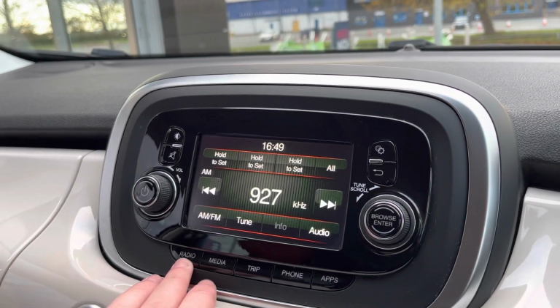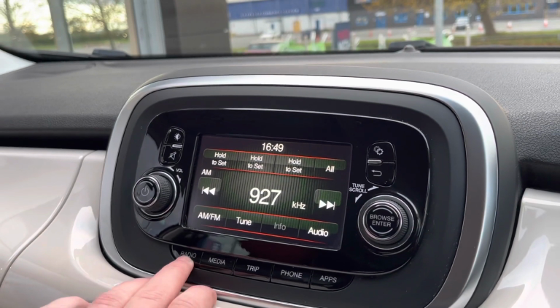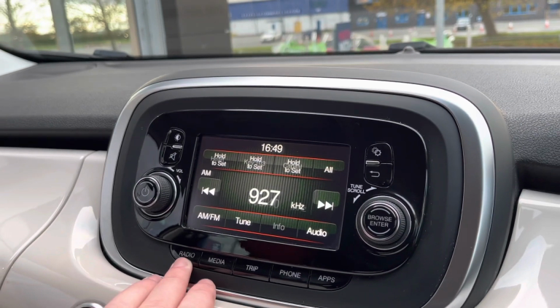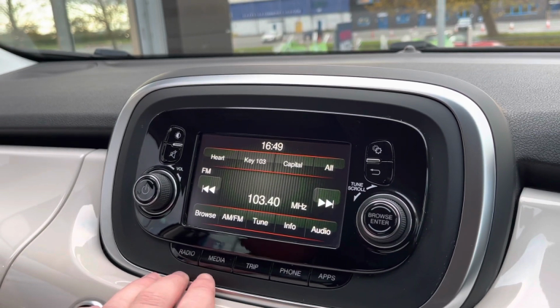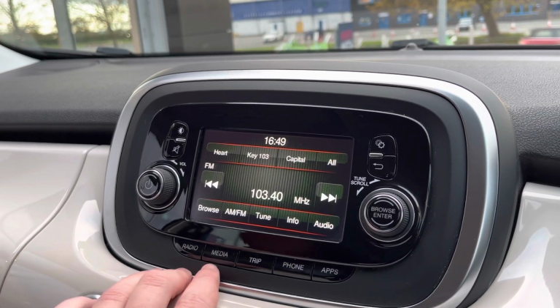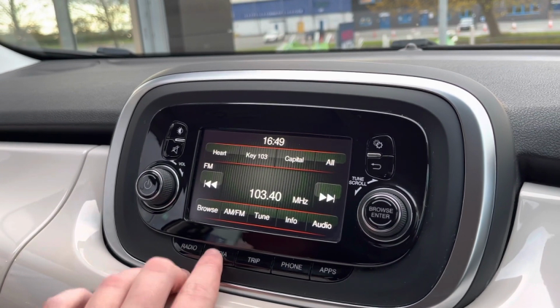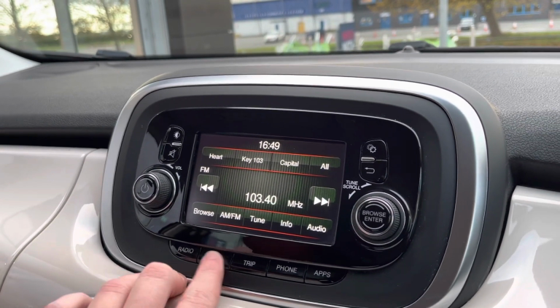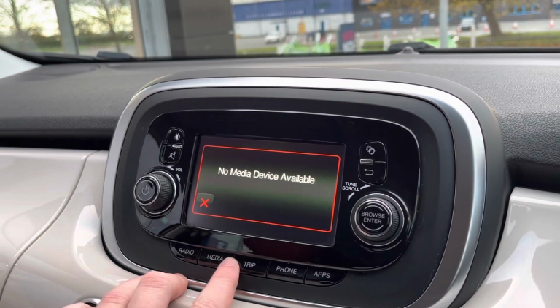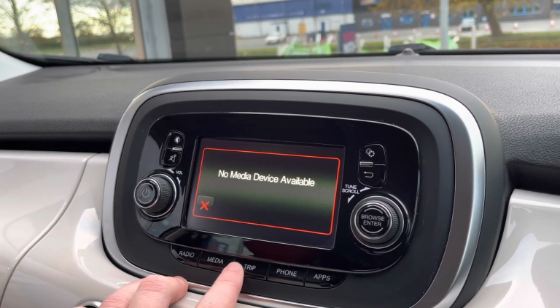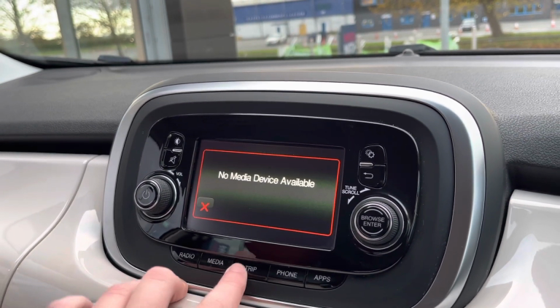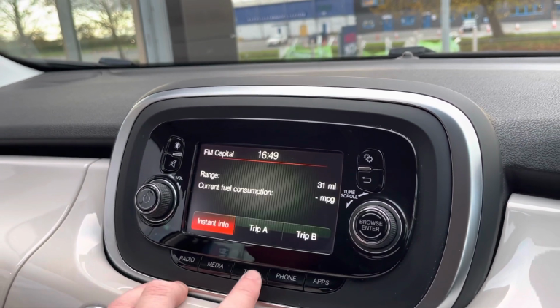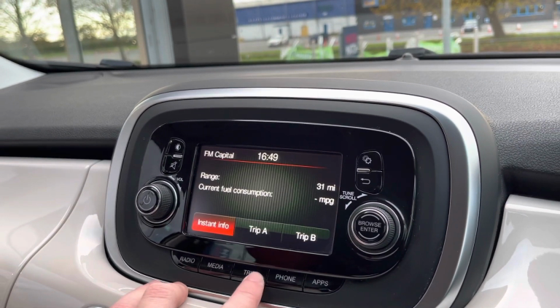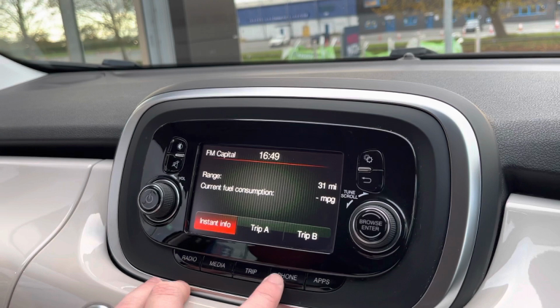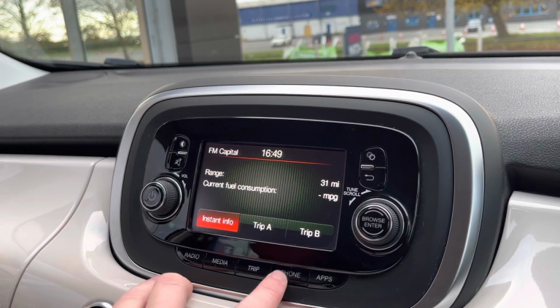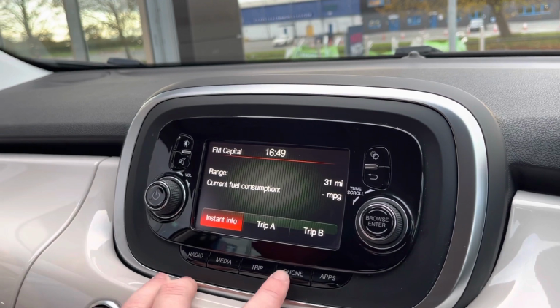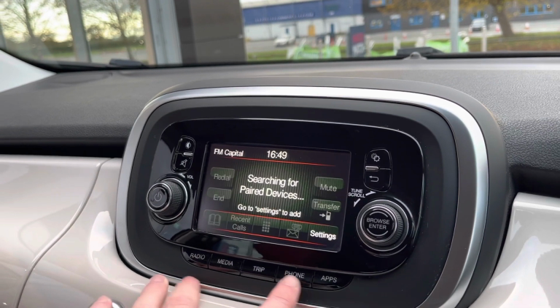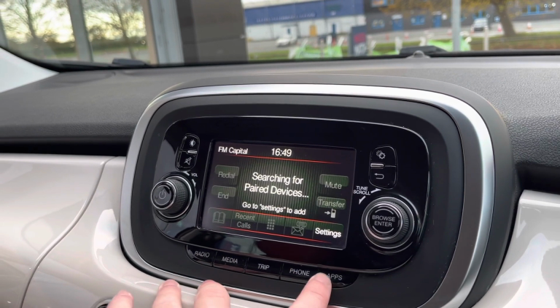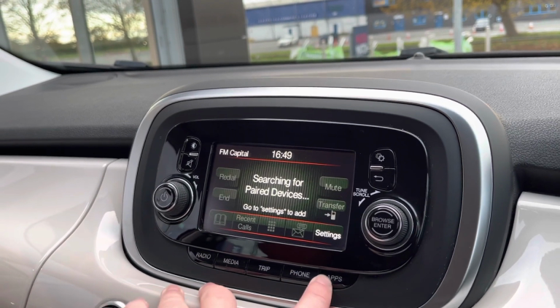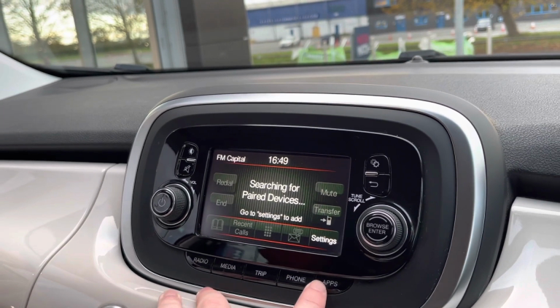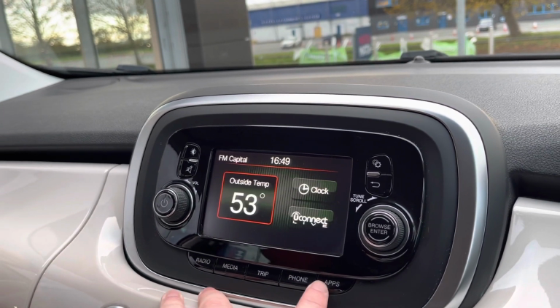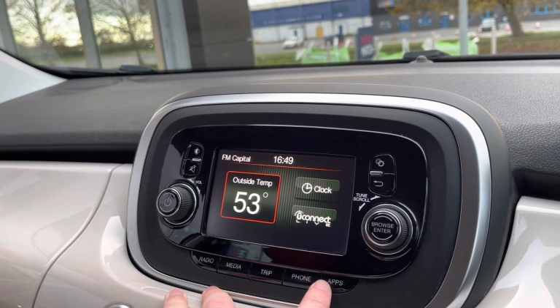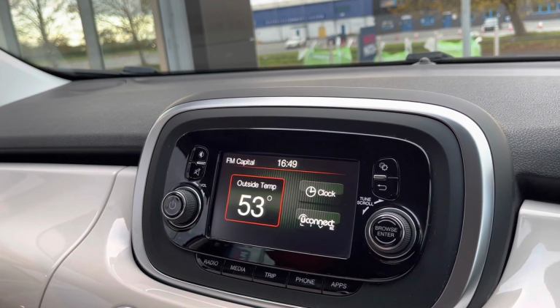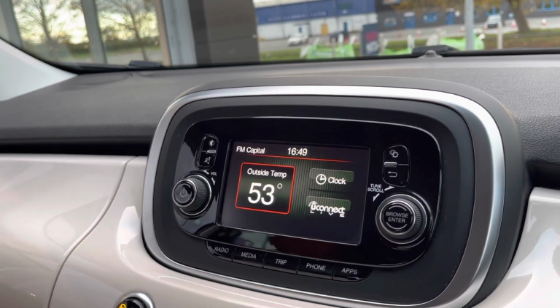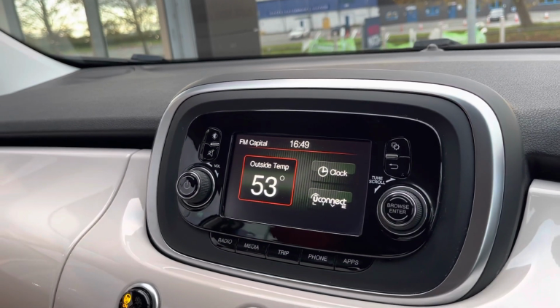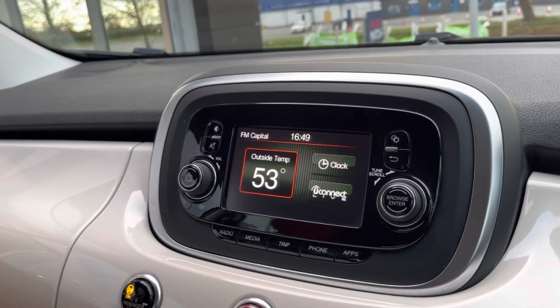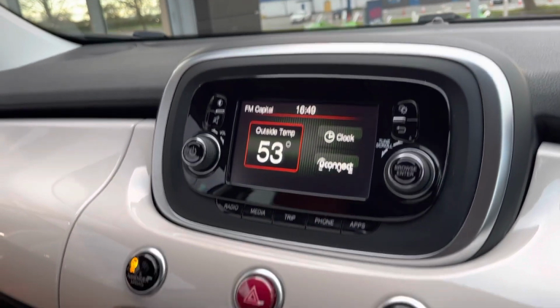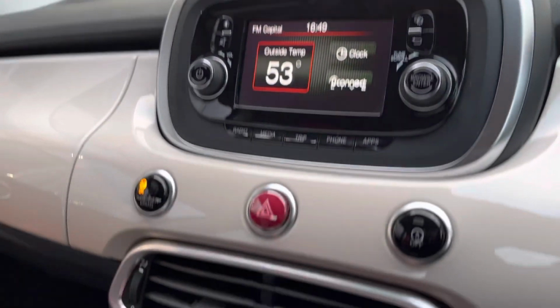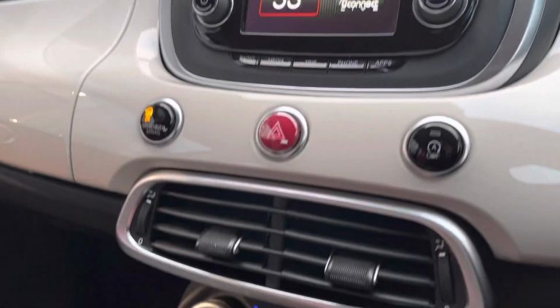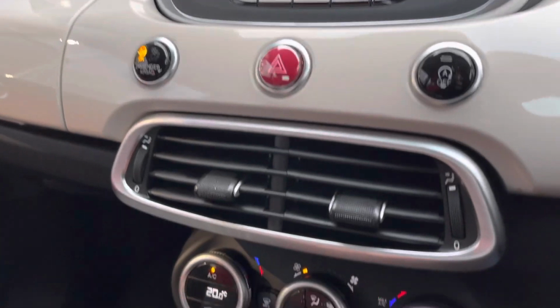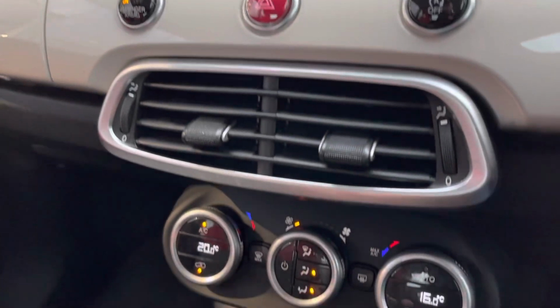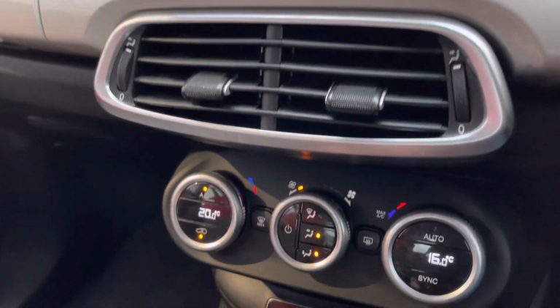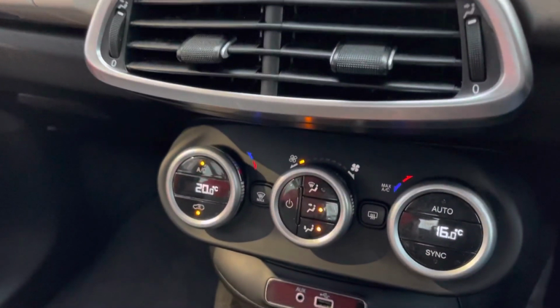The multimedia screen gives you AM and FM radio bands, so you're going to have loads of different radio stations to pick from, your range, different types of trip information, and some of the apps that come with the car.